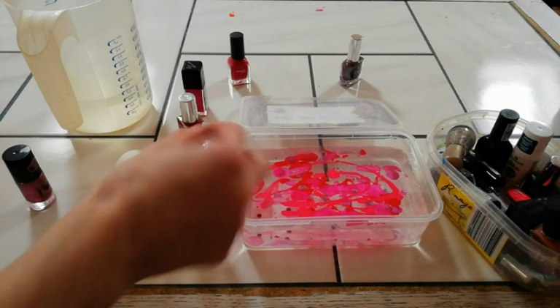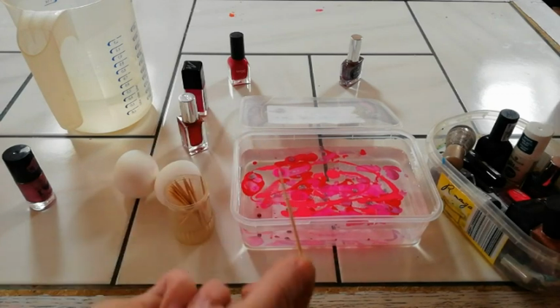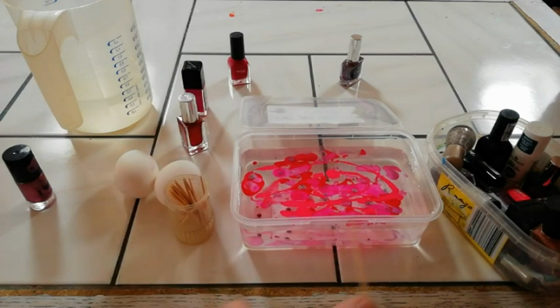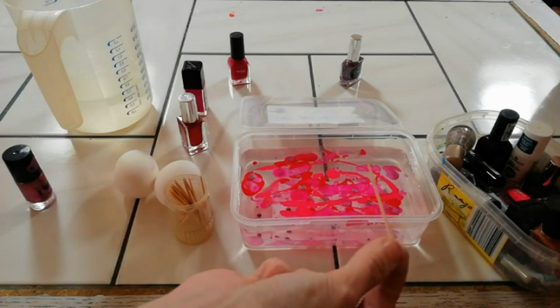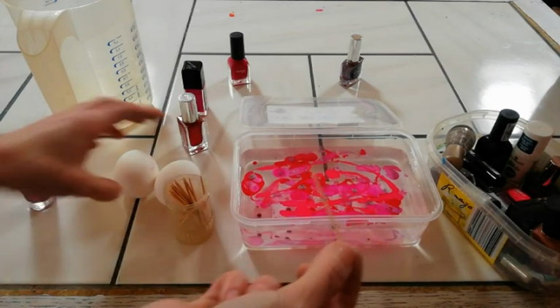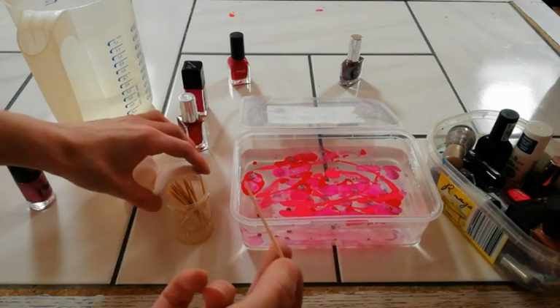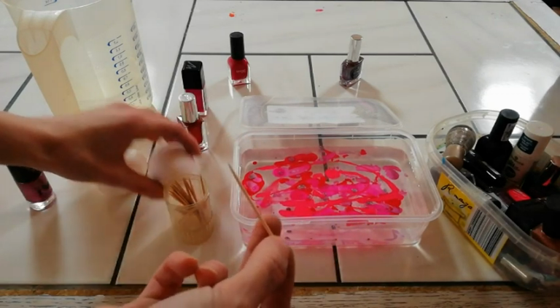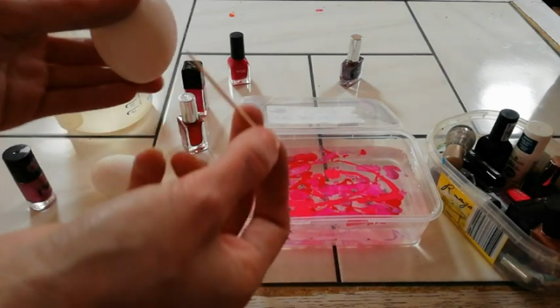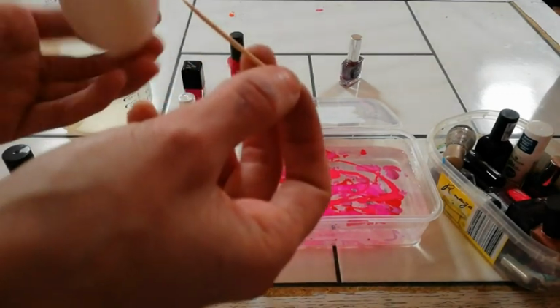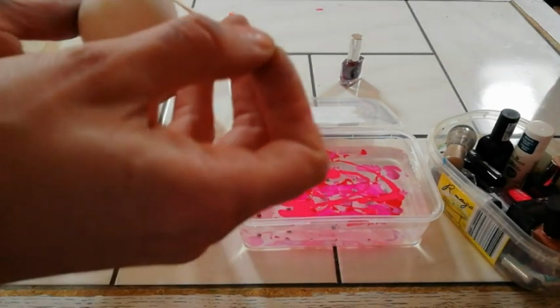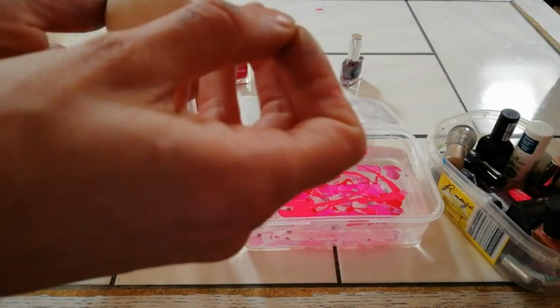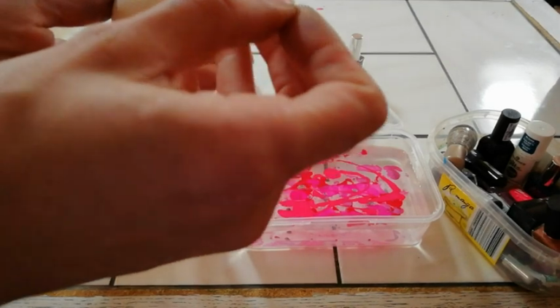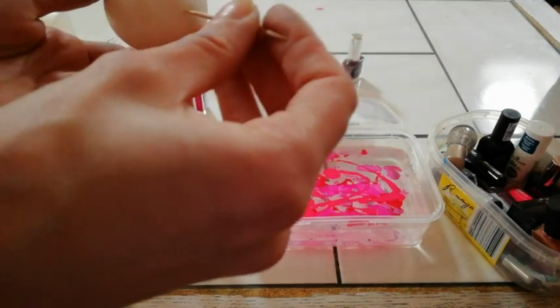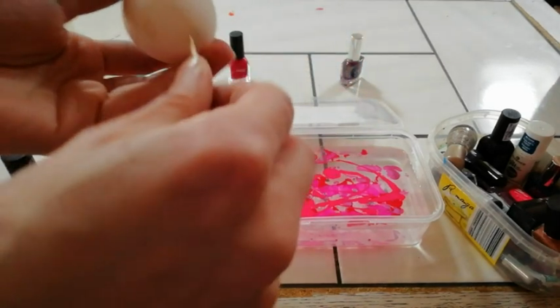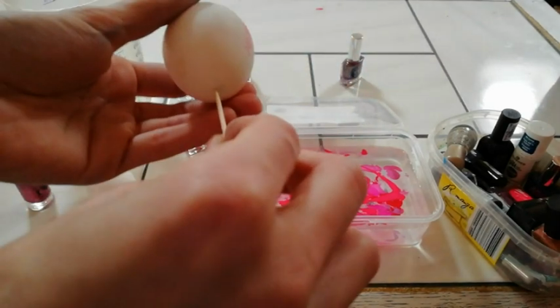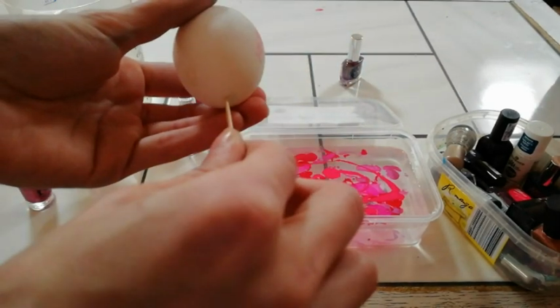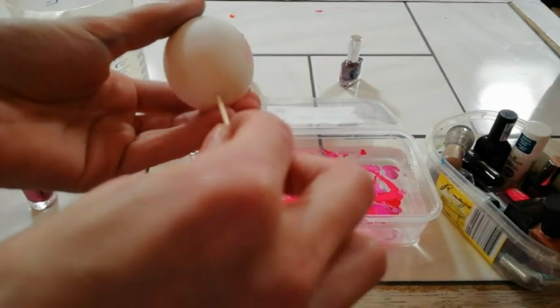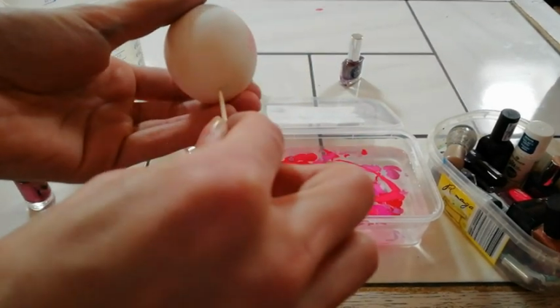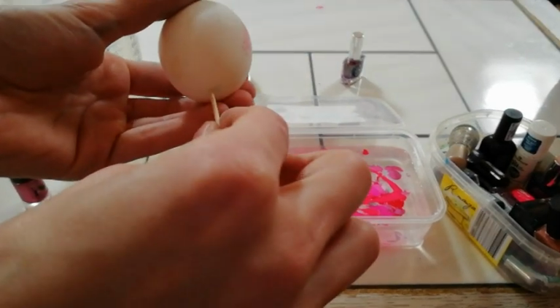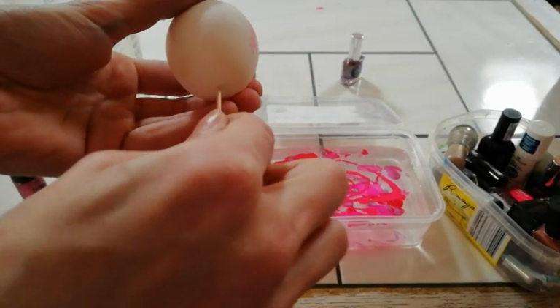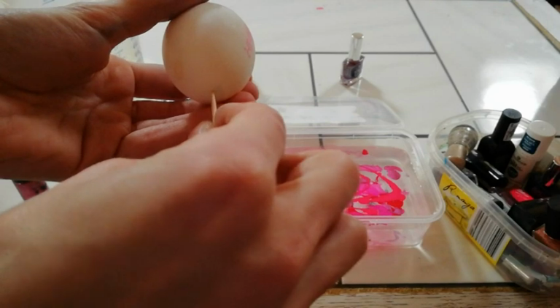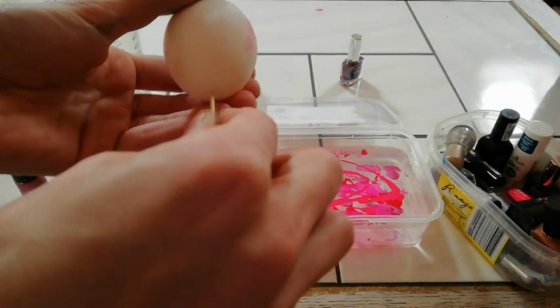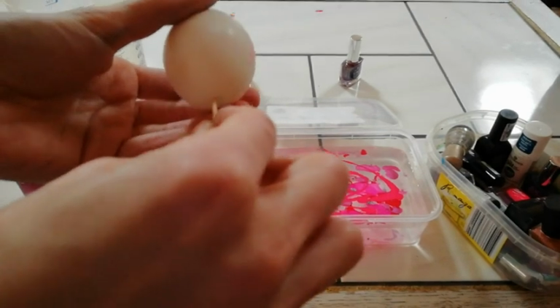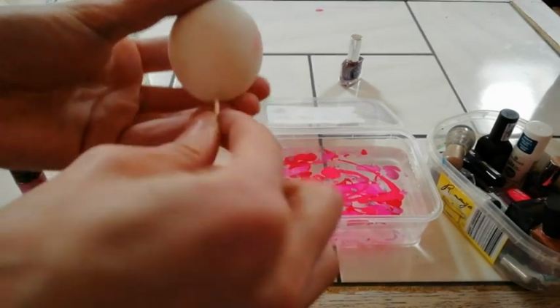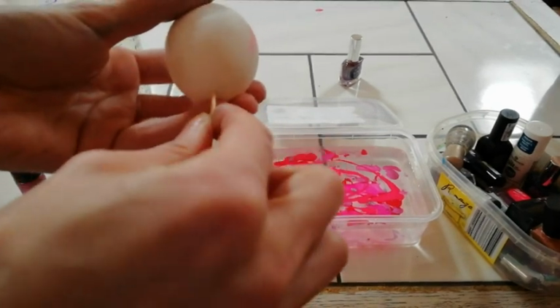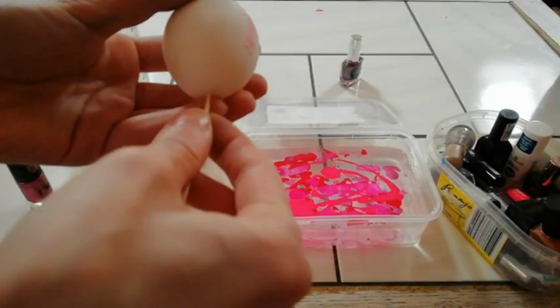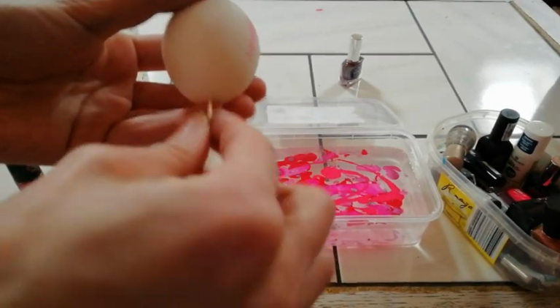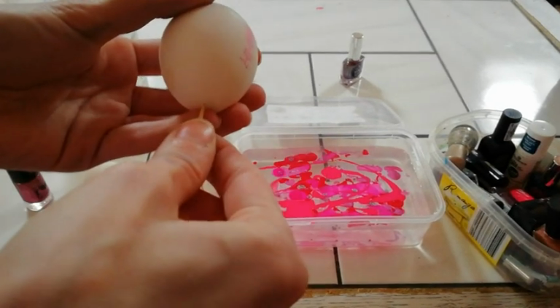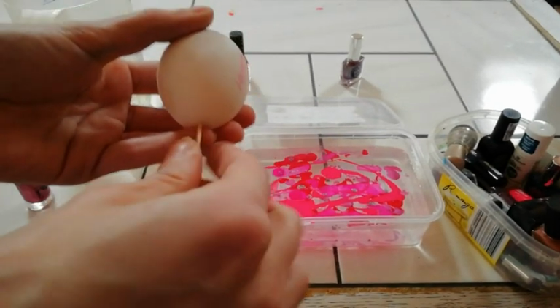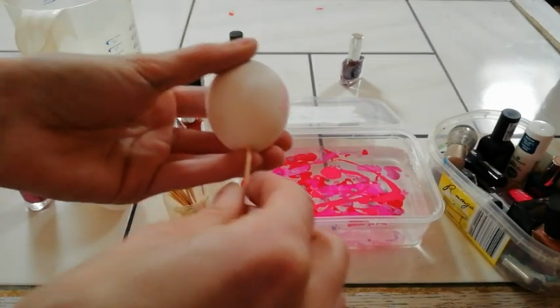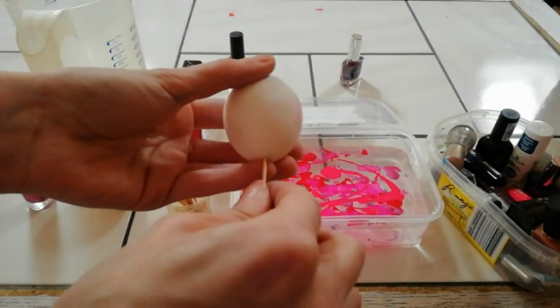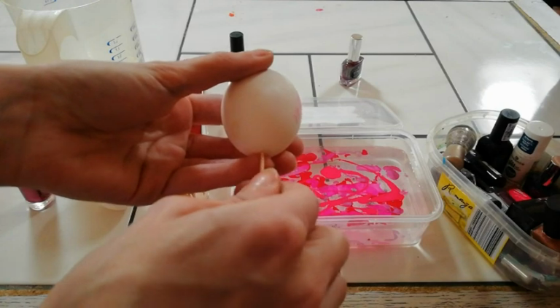Then take a toothpick — ideally one with a longer handle, though I don't have one right now — and skewer your egg with it.